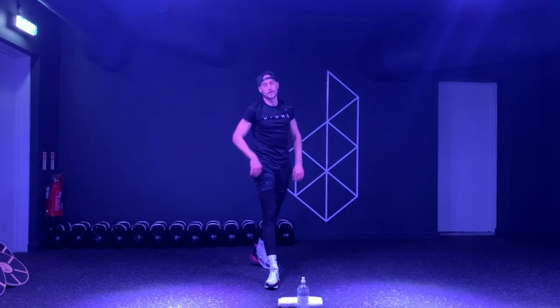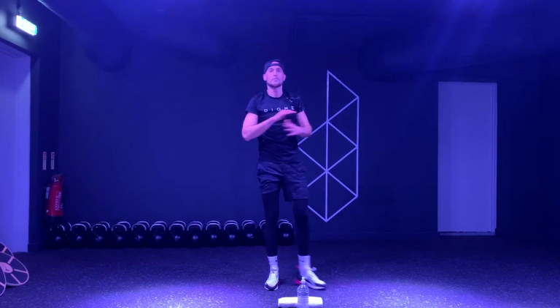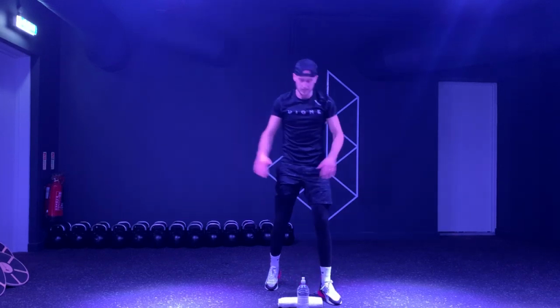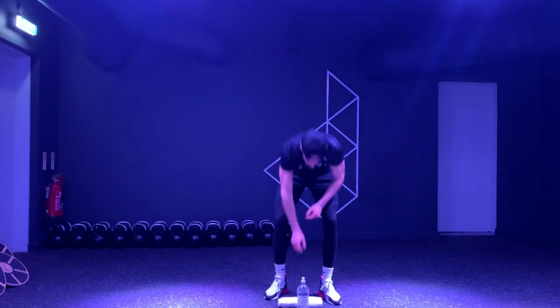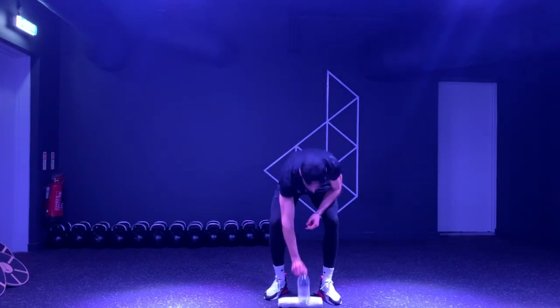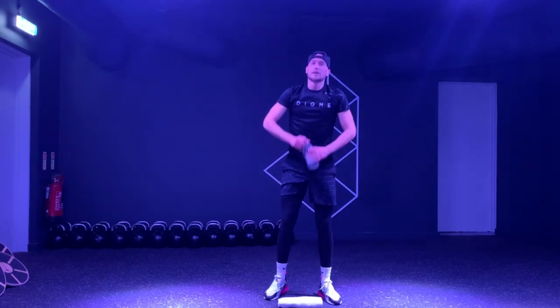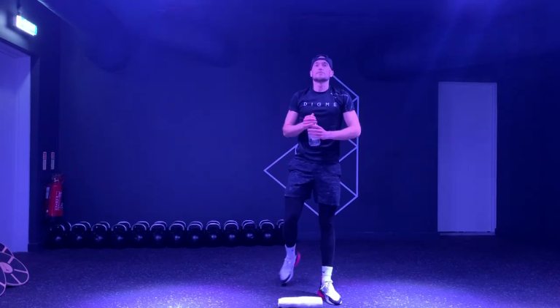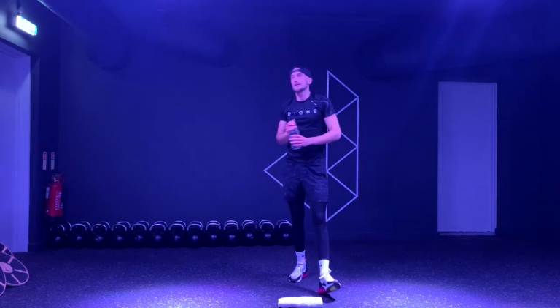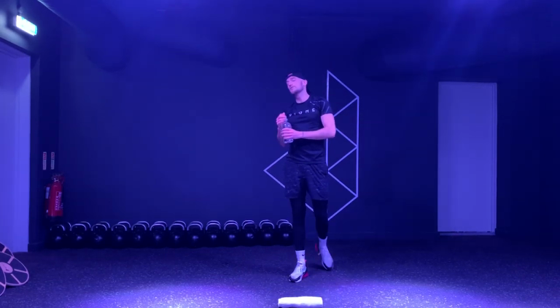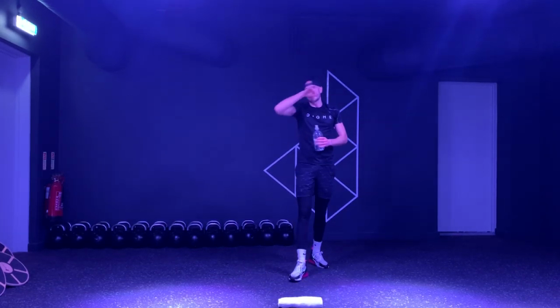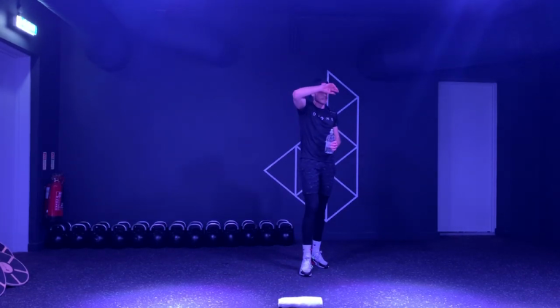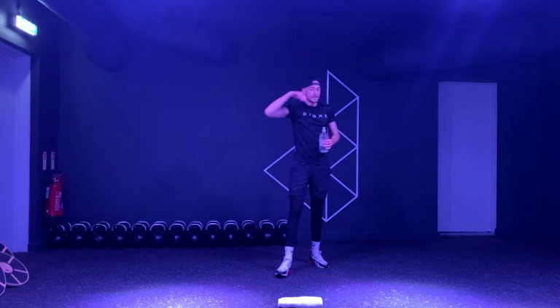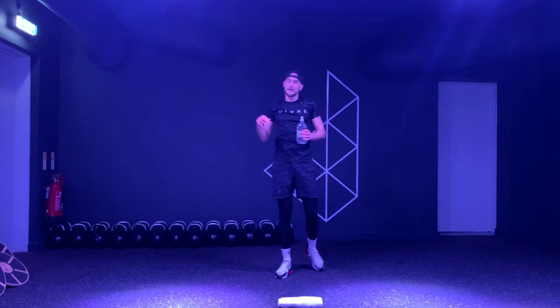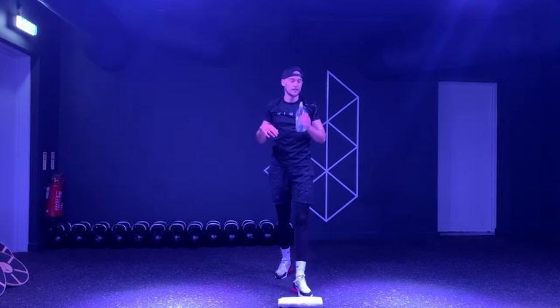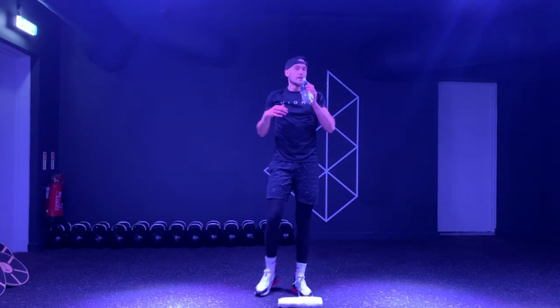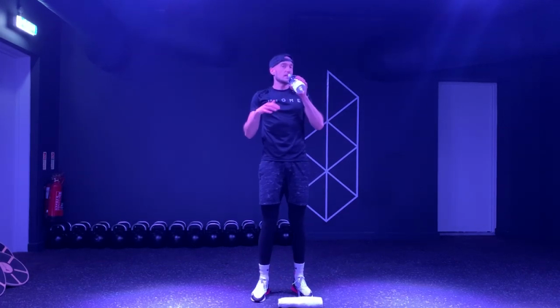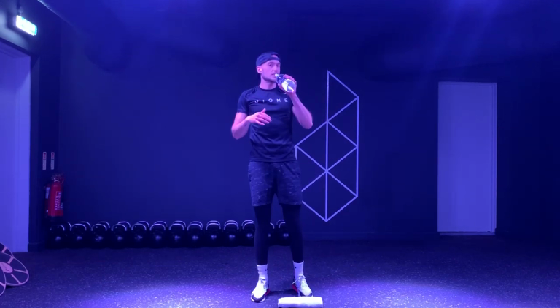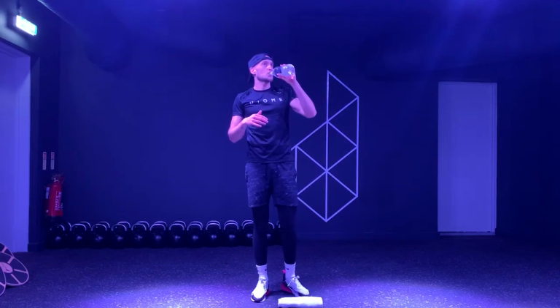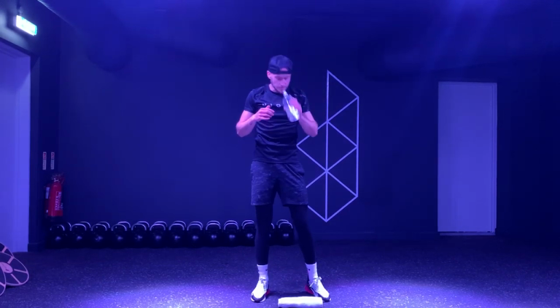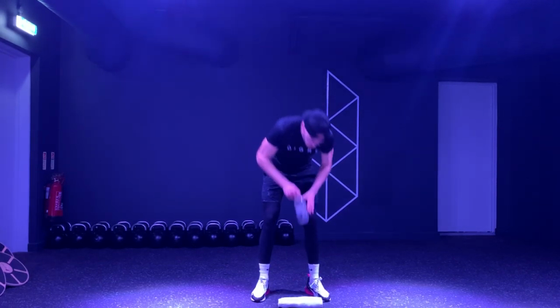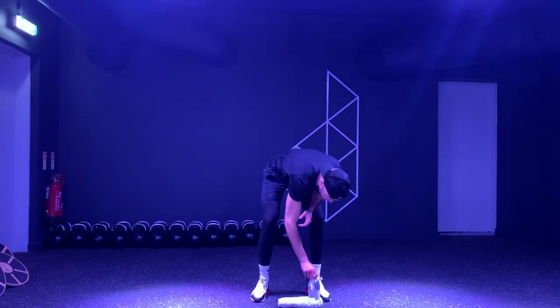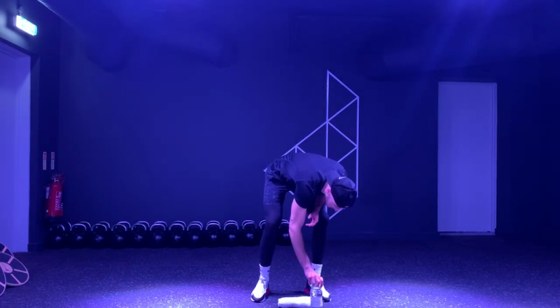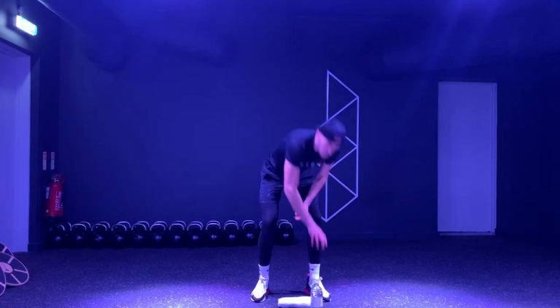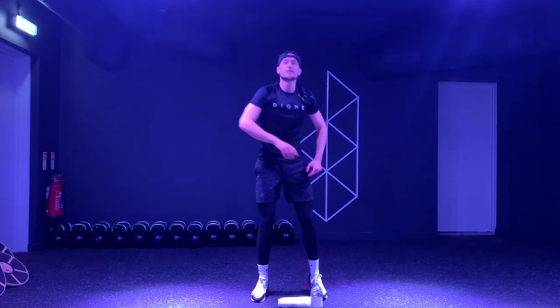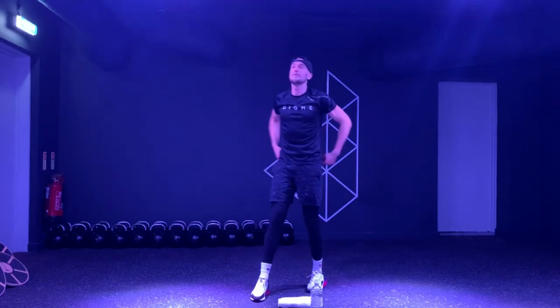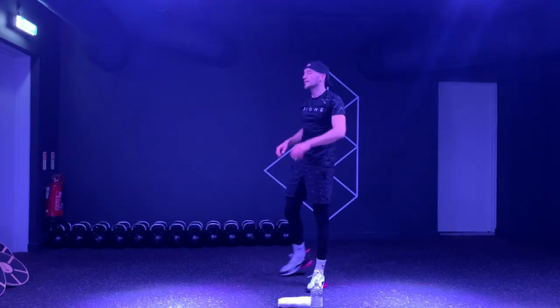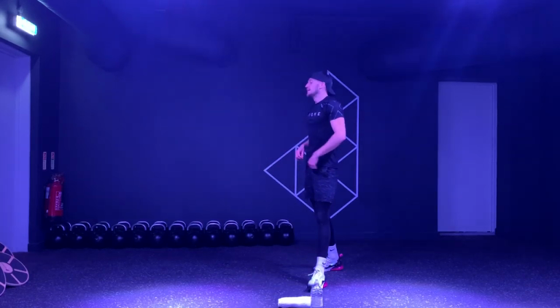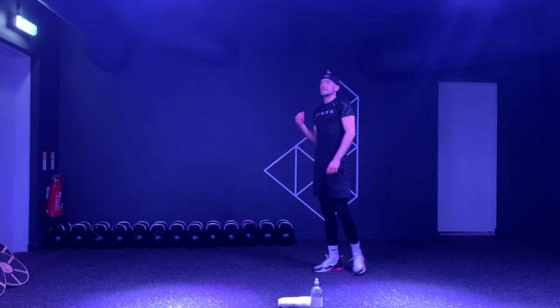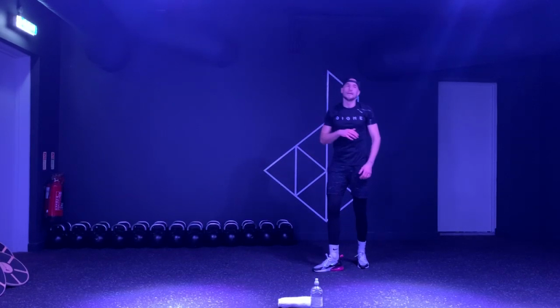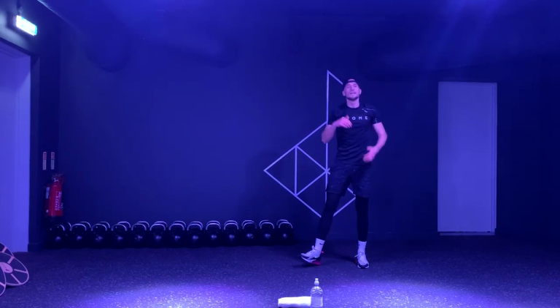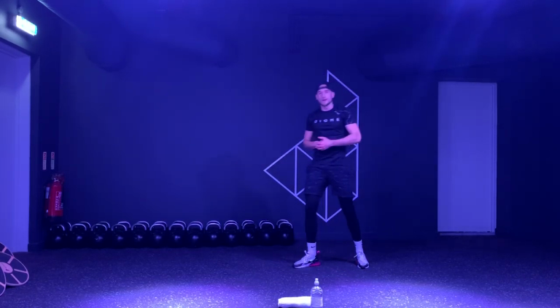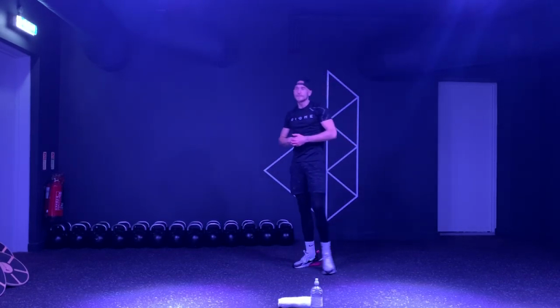Round one done! Grab yourself some water. I'm already sweating and I haven't done any exercise — the gyms closed, went for a run, it nearly killed me. So I know how you're feeling, we're all in this together guys.